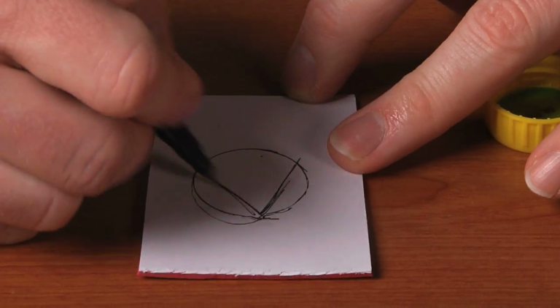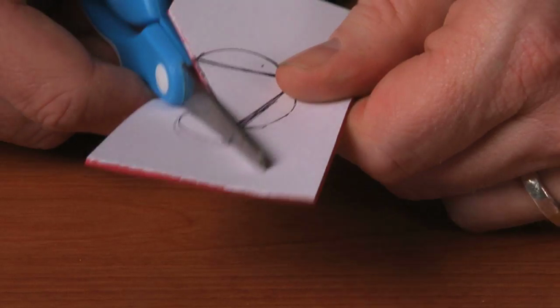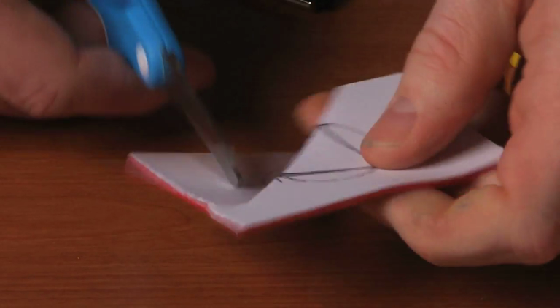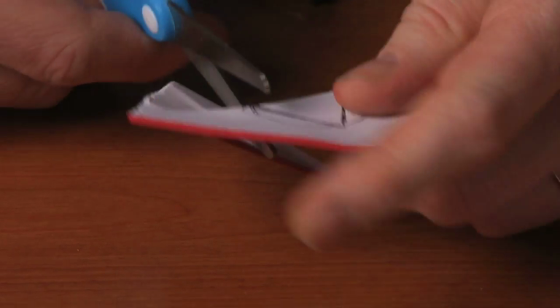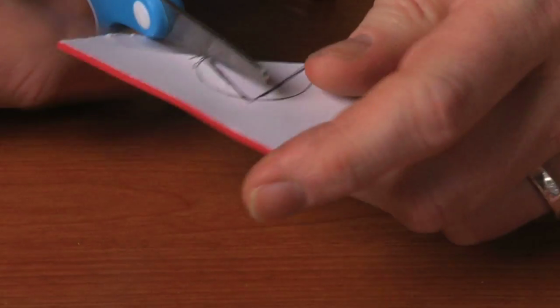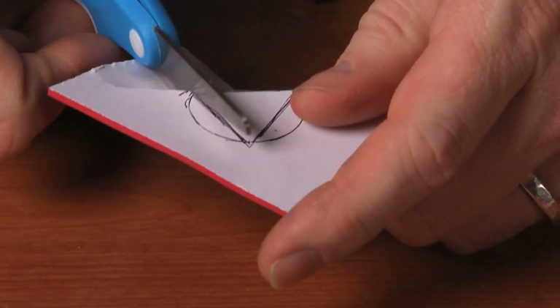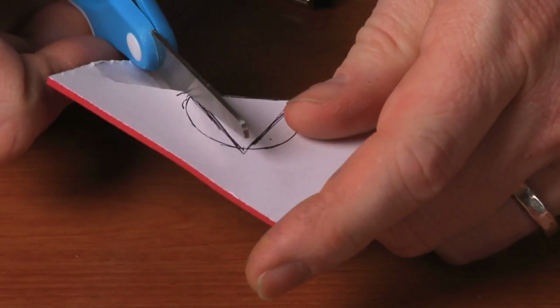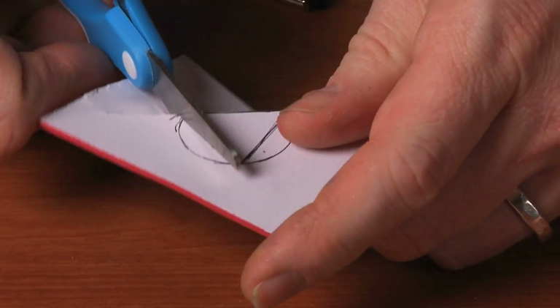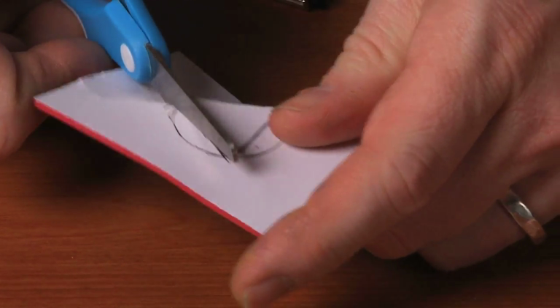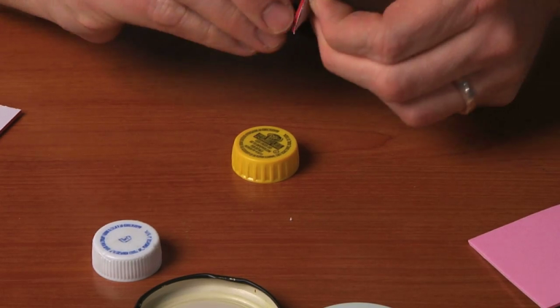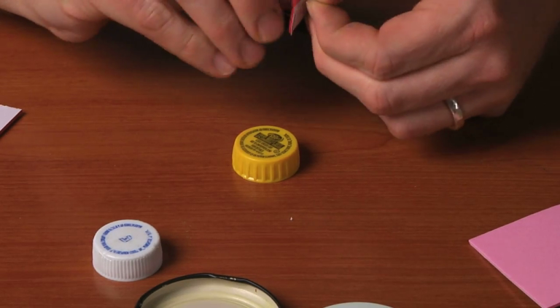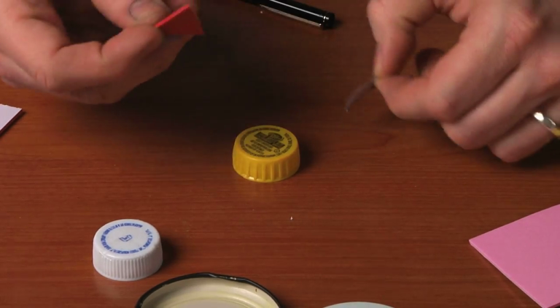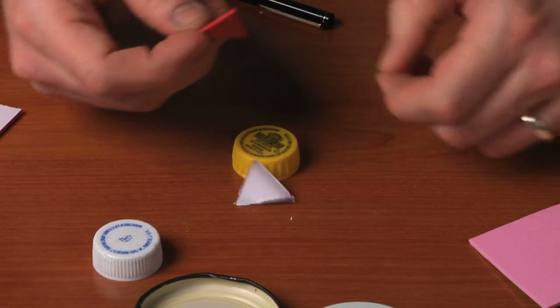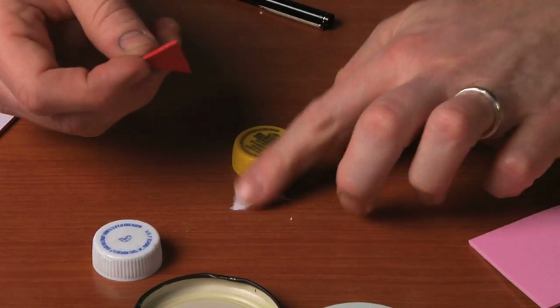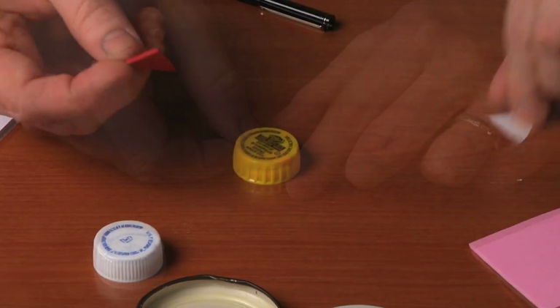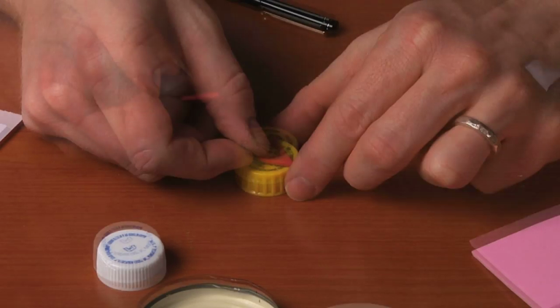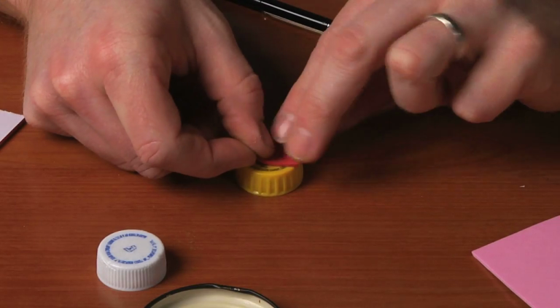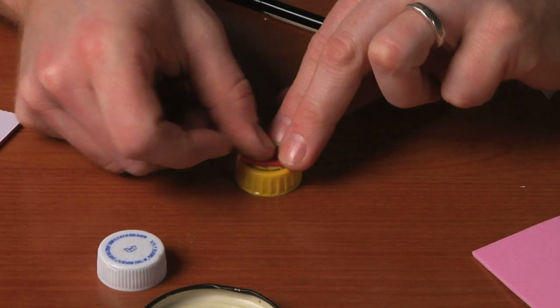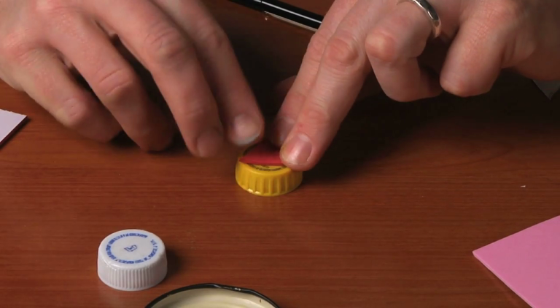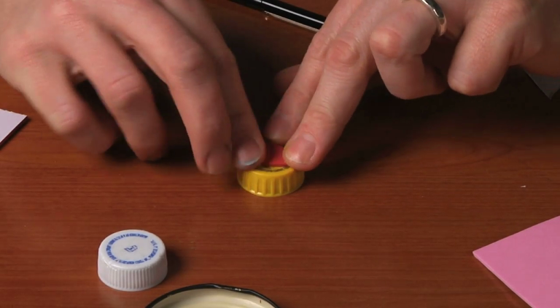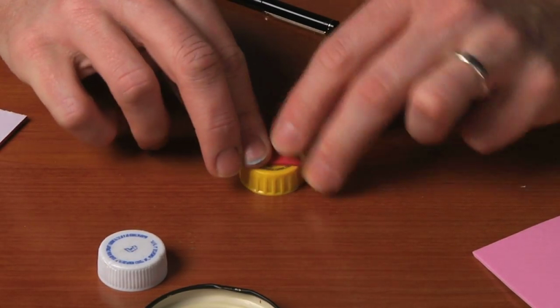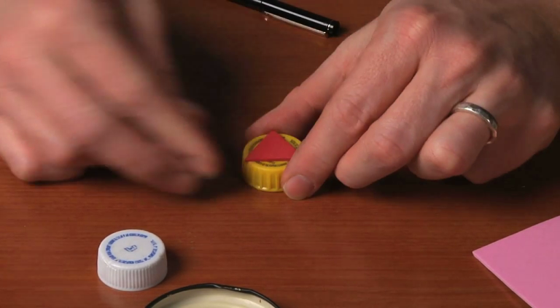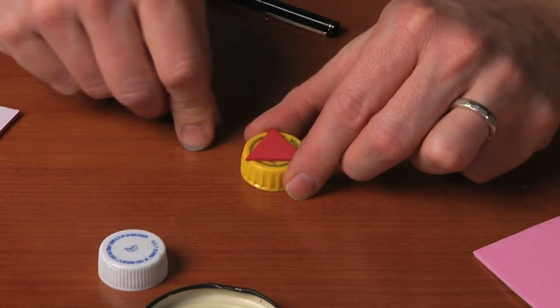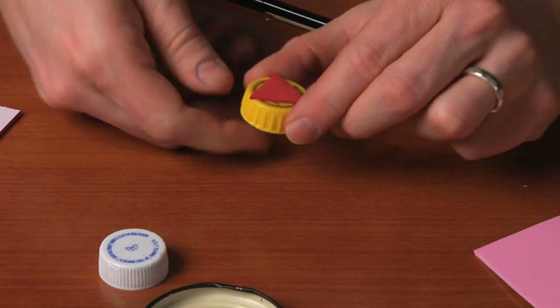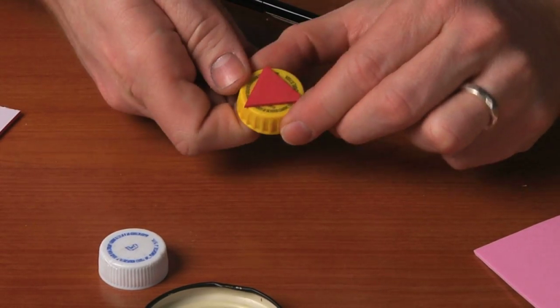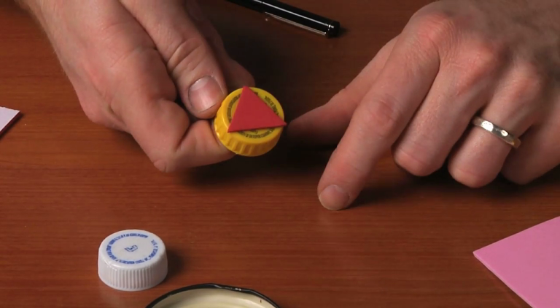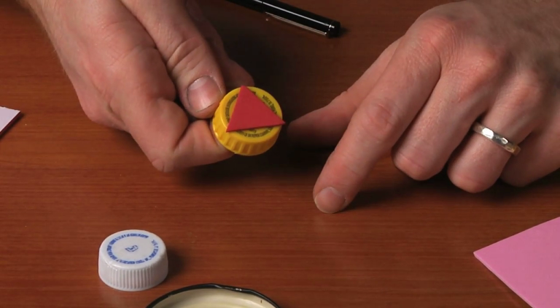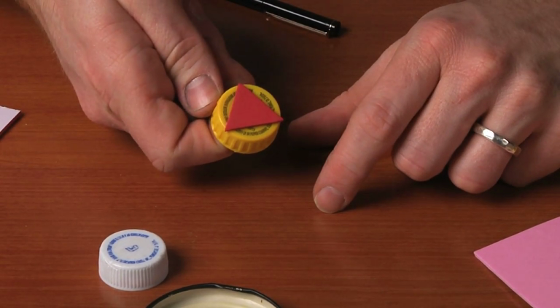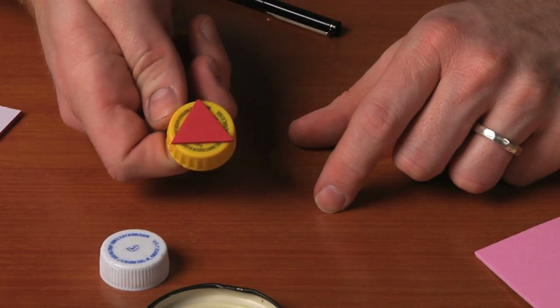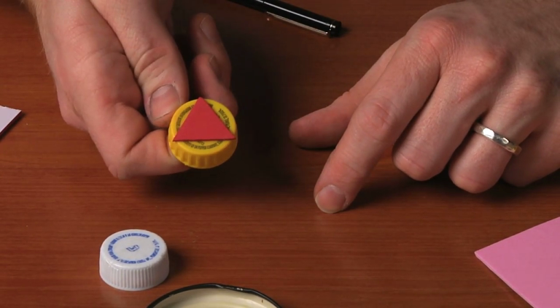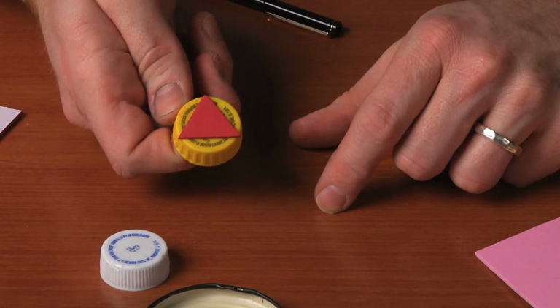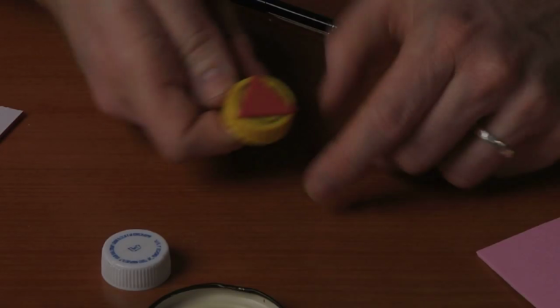Cut out the triangle, take the backing off of your foam, and attach your triangle to your stamp base — and there you have a triangle stamp.